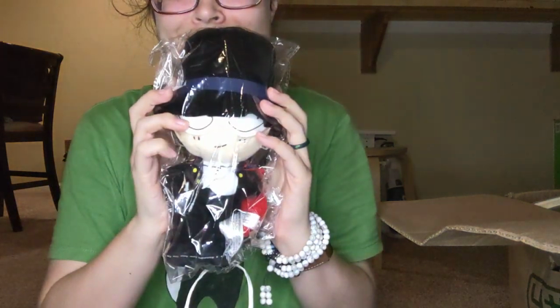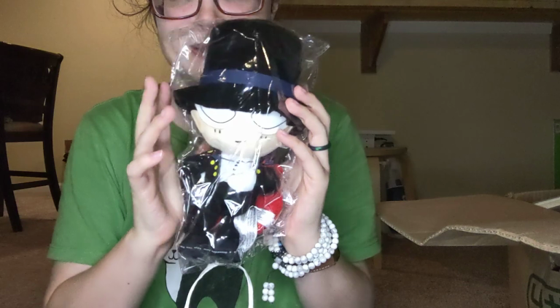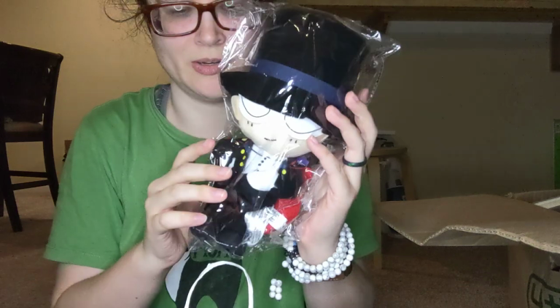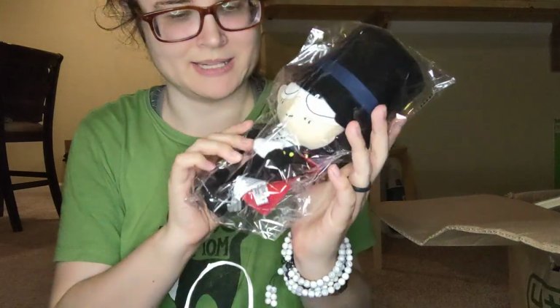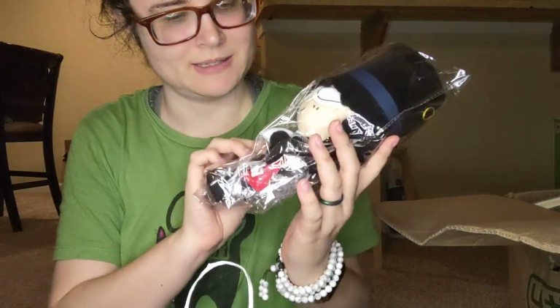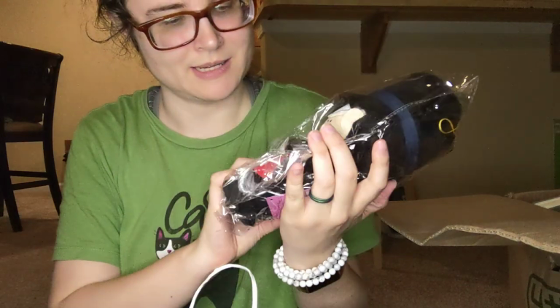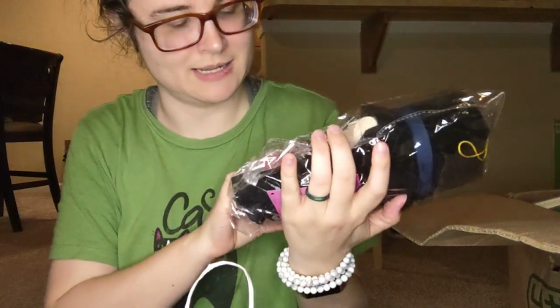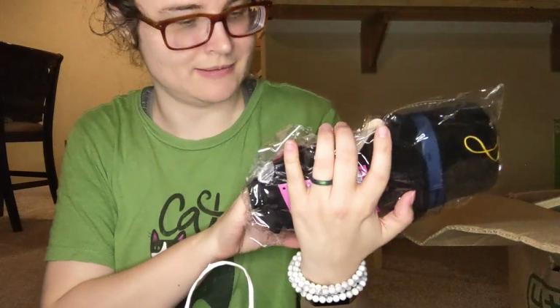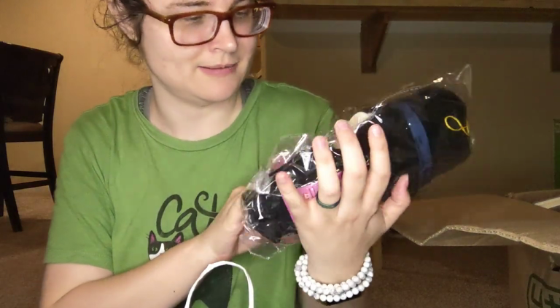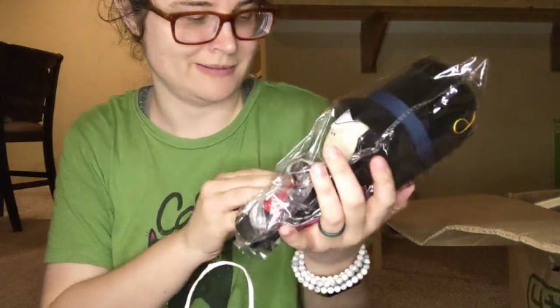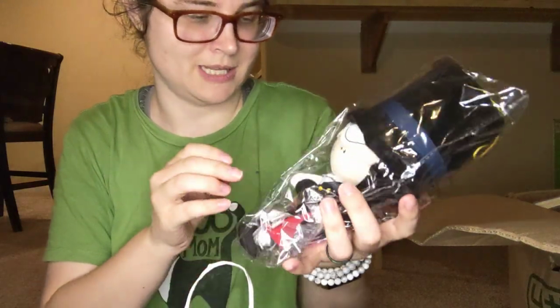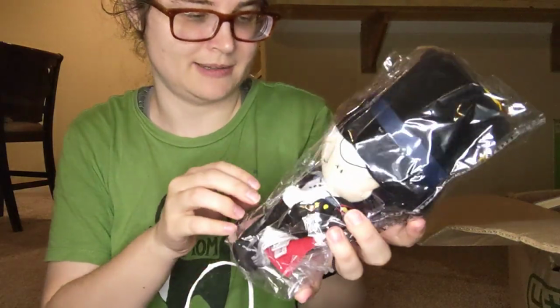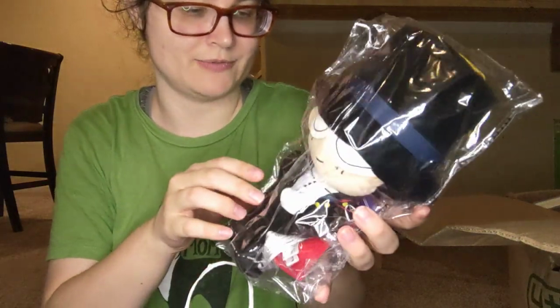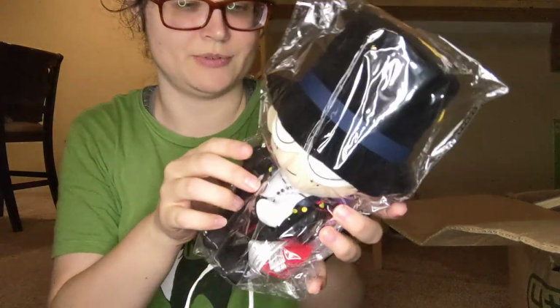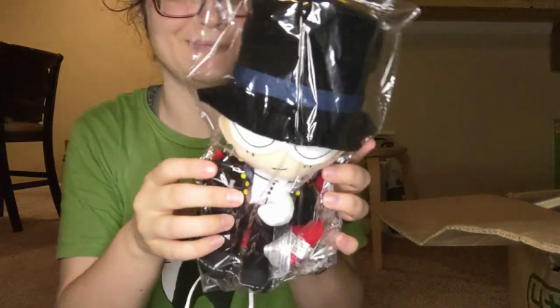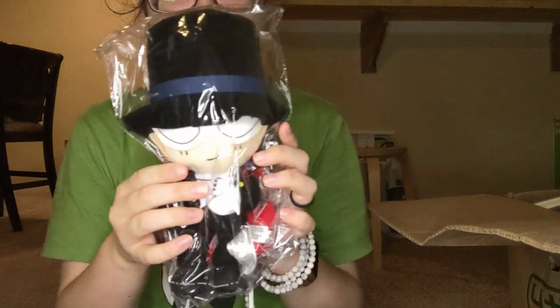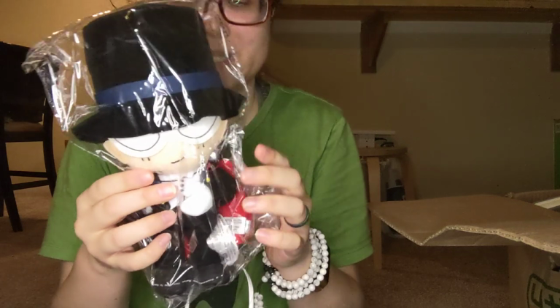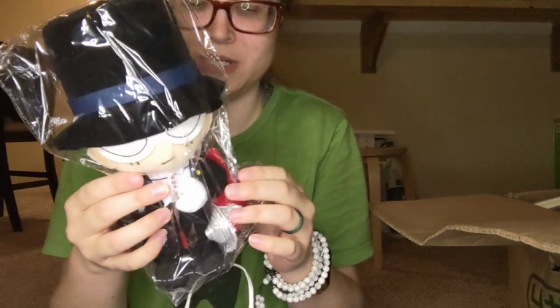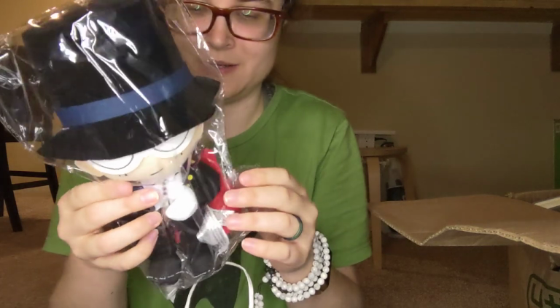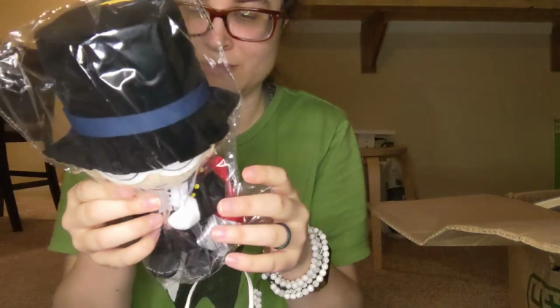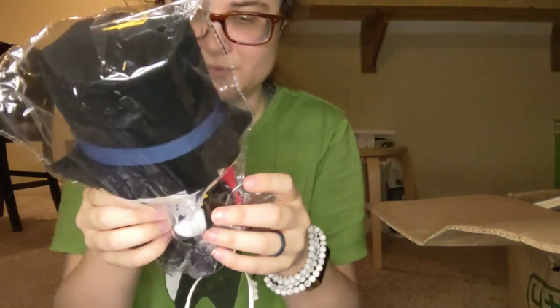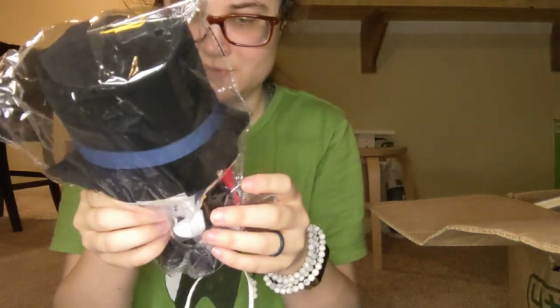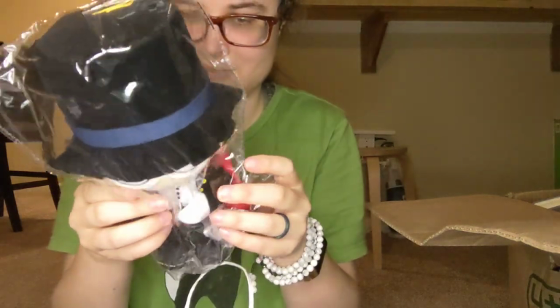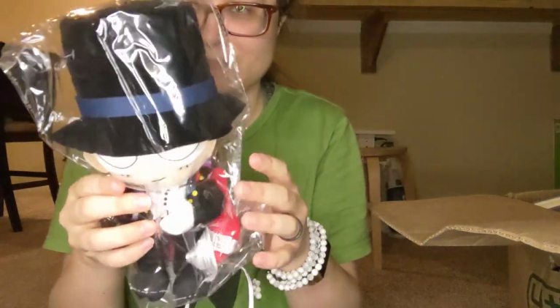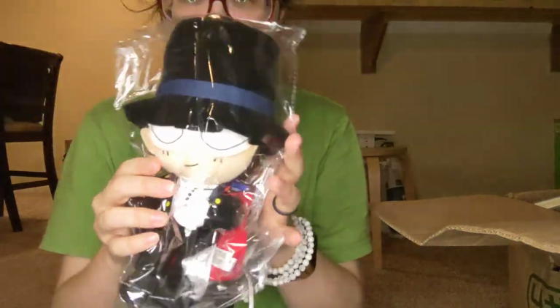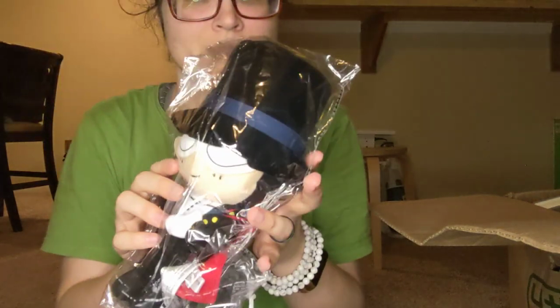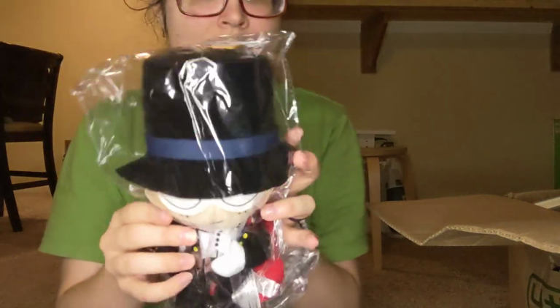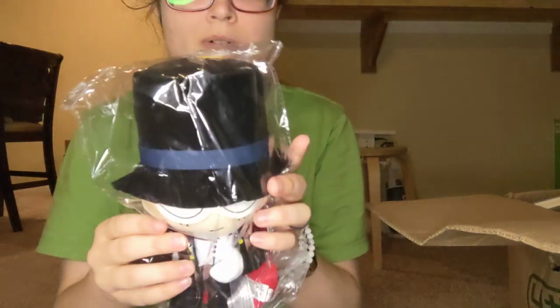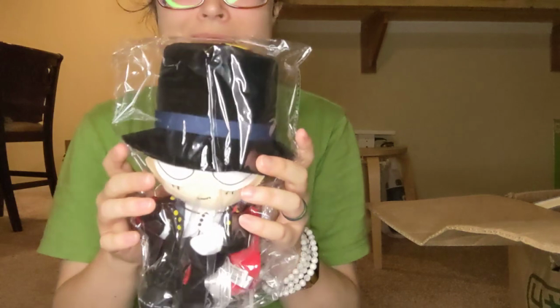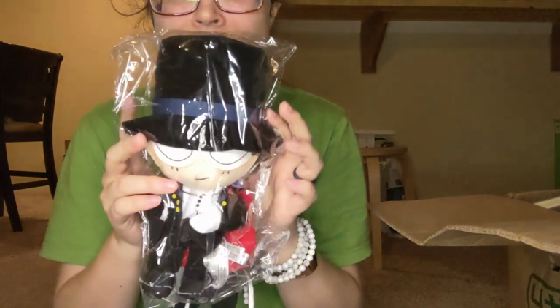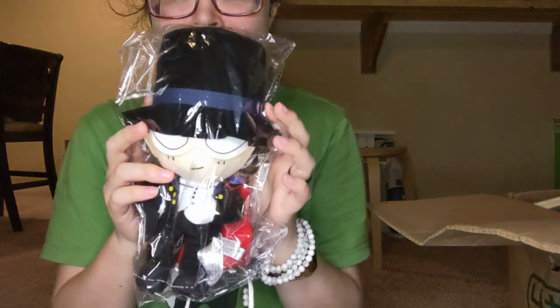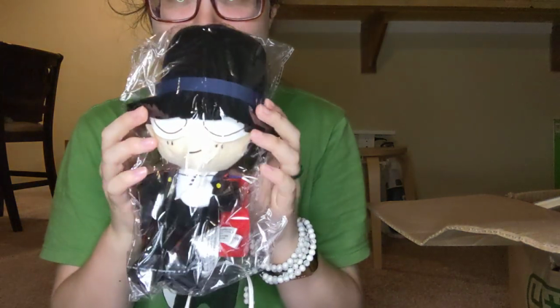Tuxedo Mask! And okay, he doesn't have a robe. I'm just going to say that we need to see how the robe is. So, that's sexy enough.